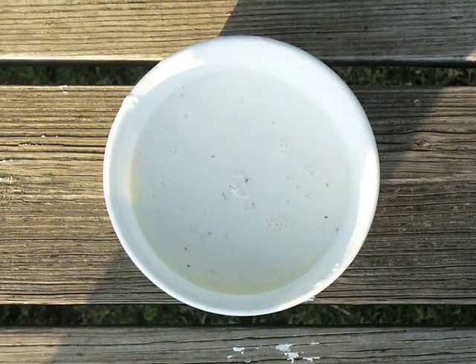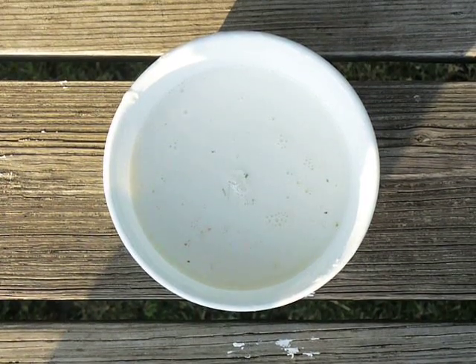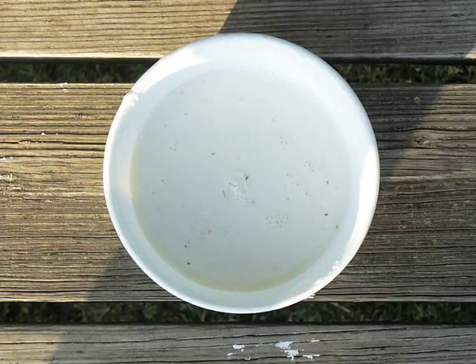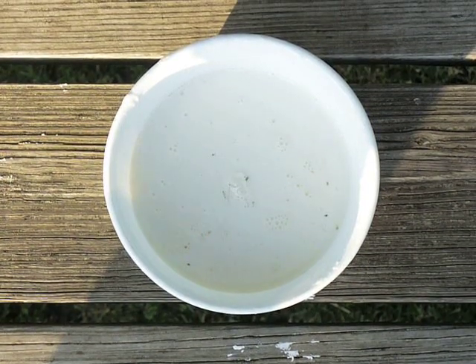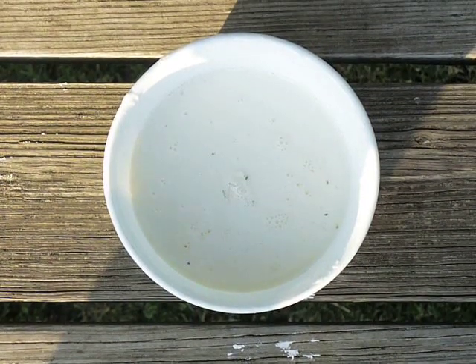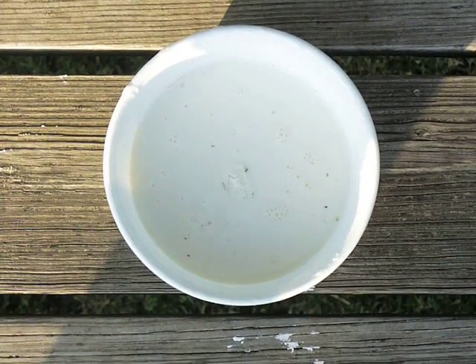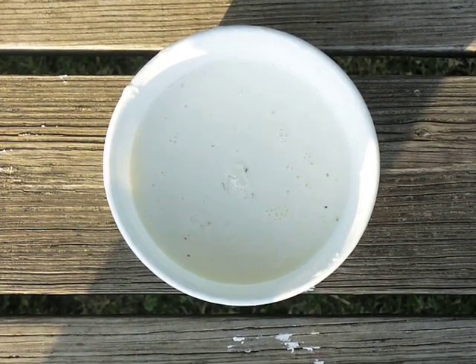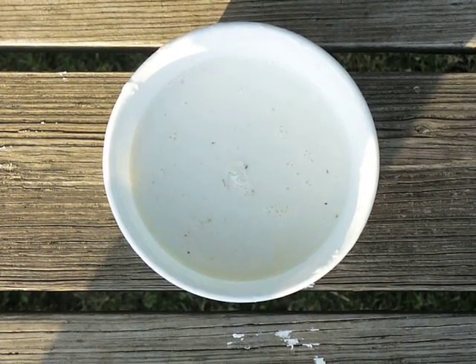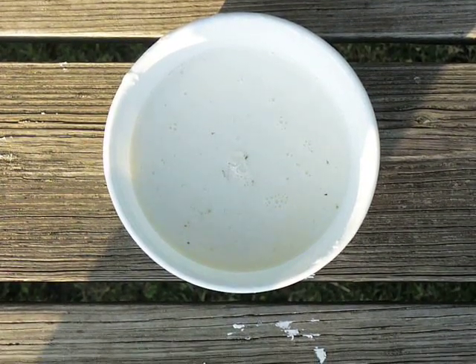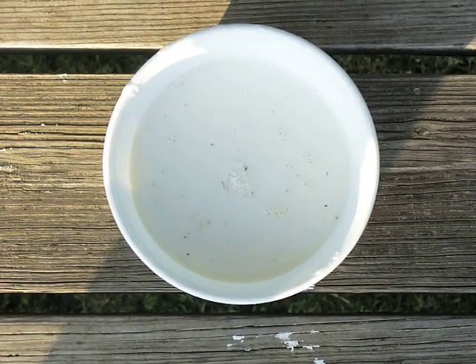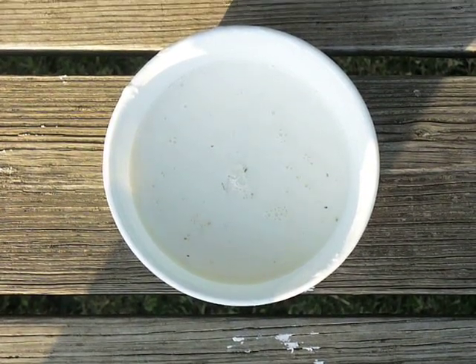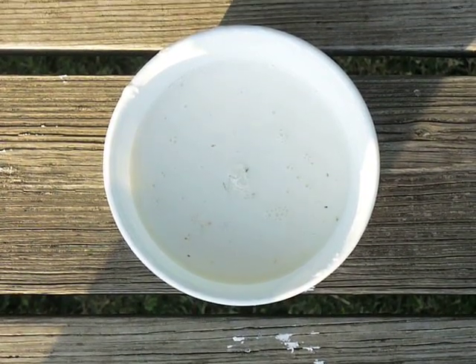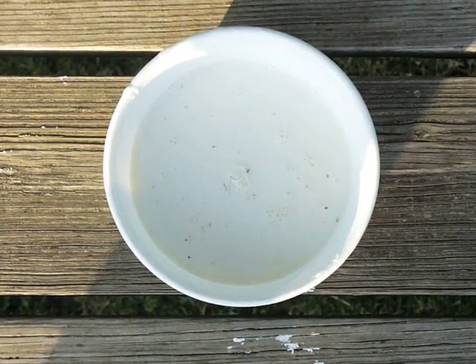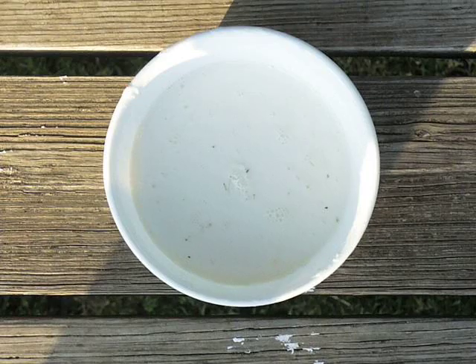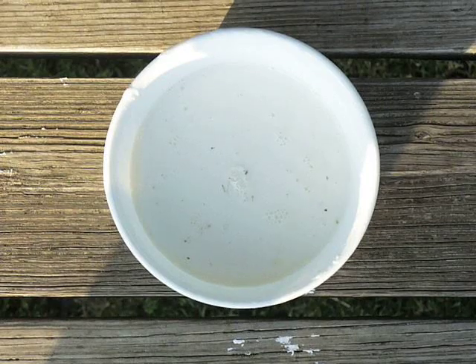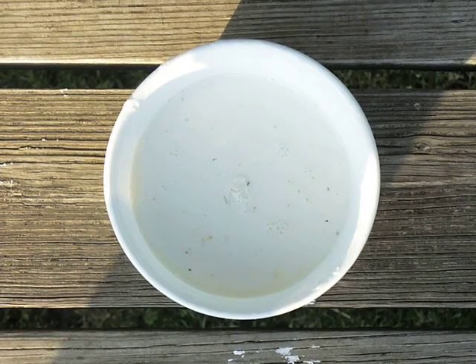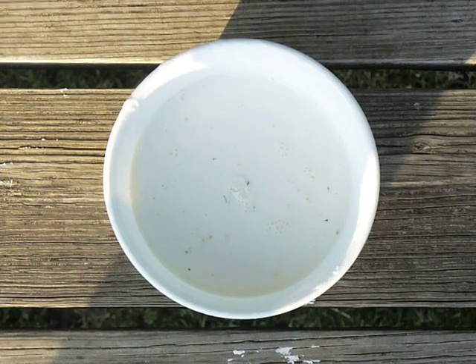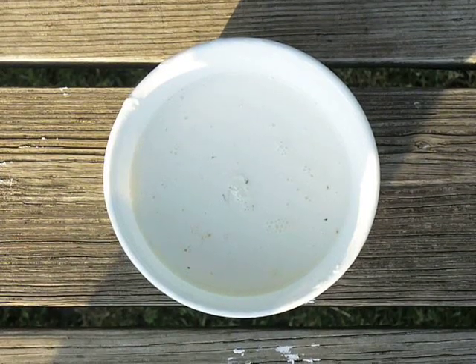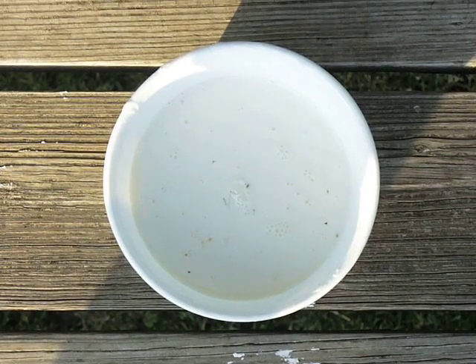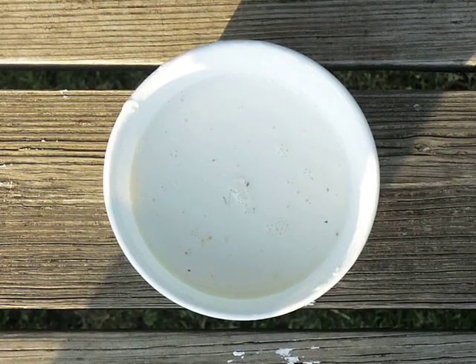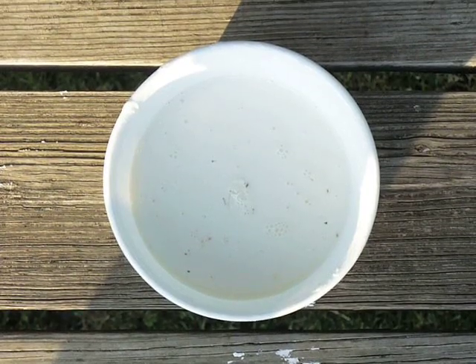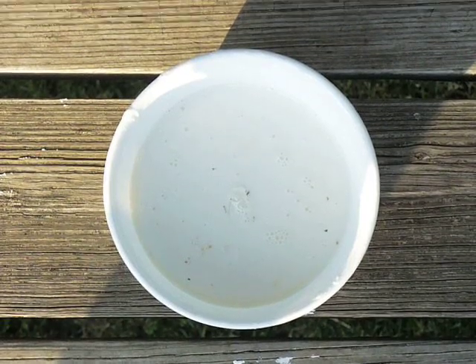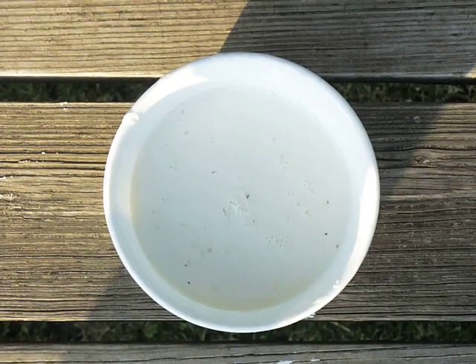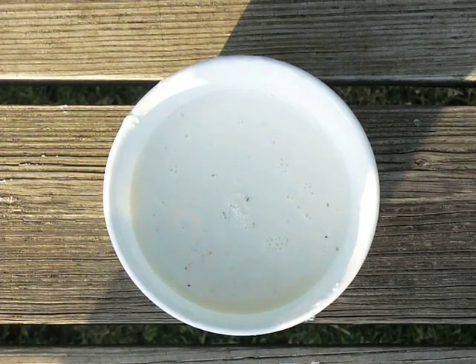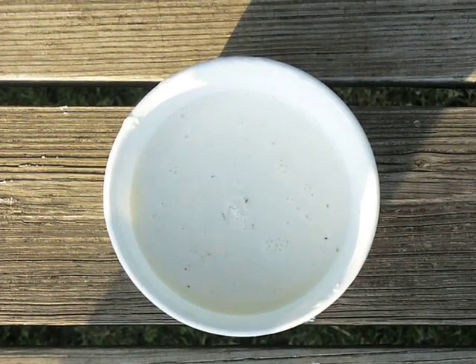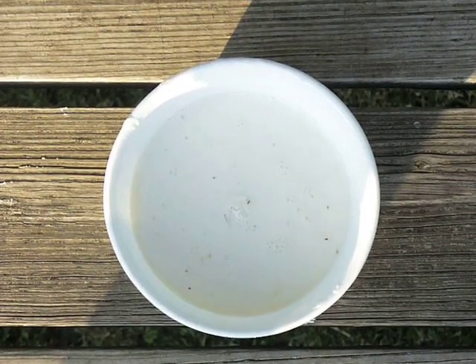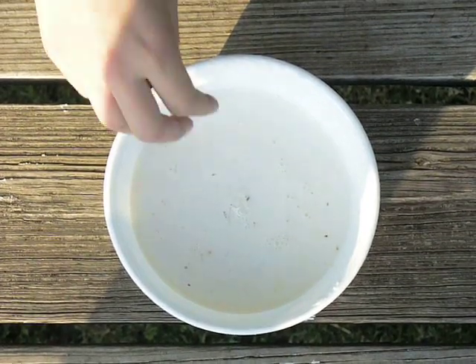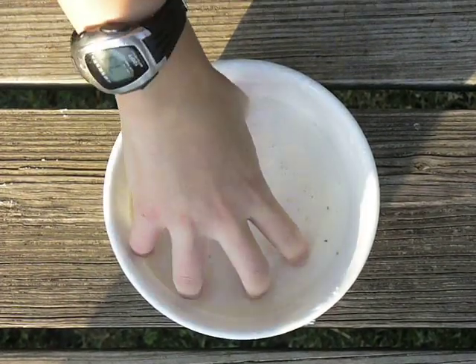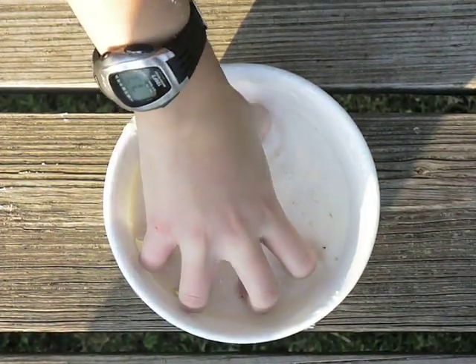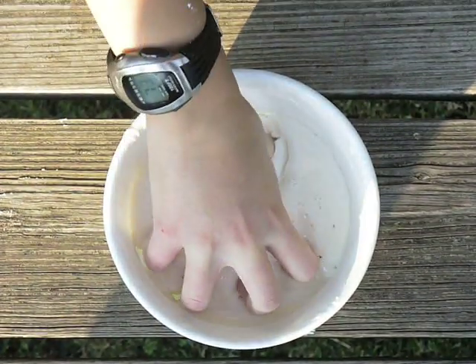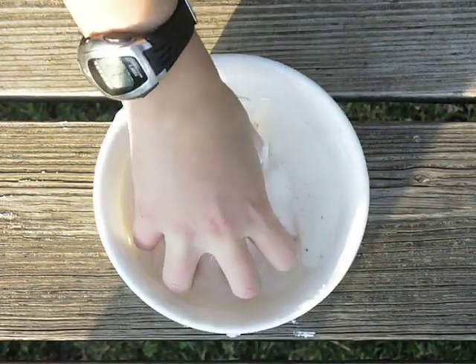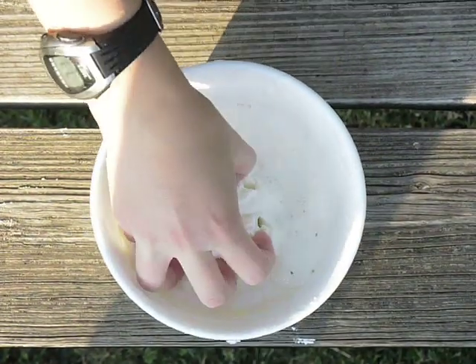Hi everyone. This is like a liquidy, gooey substance made from mixing cornstarch and water. I can show you what it does.